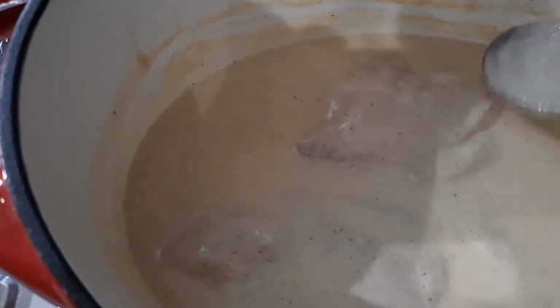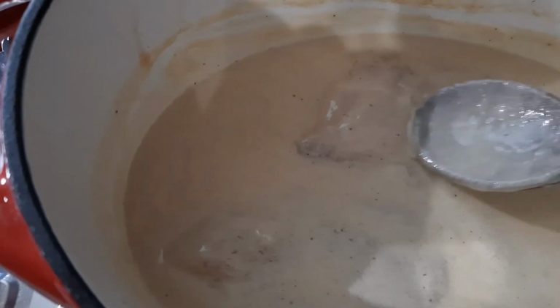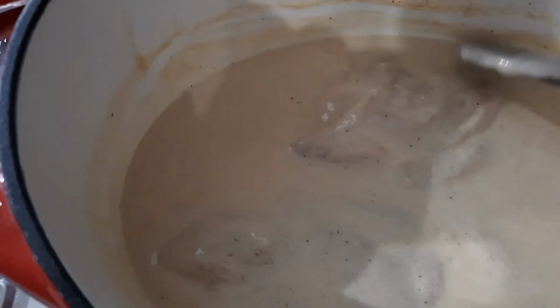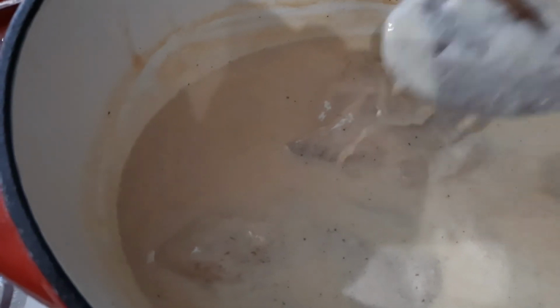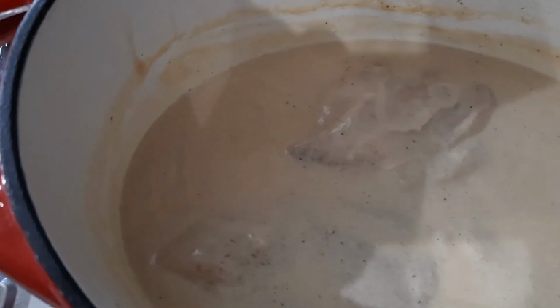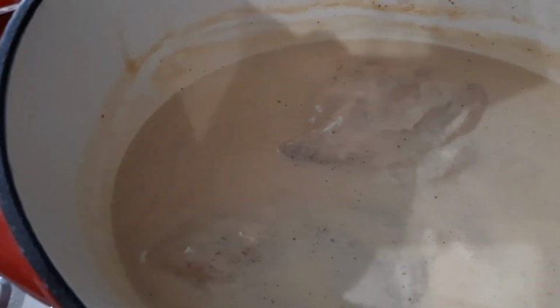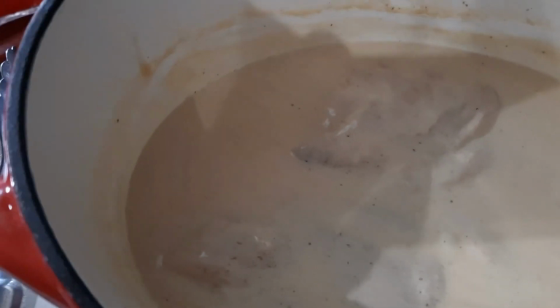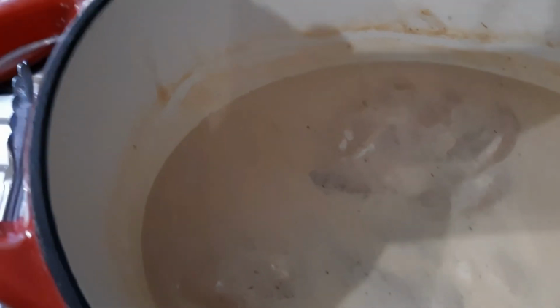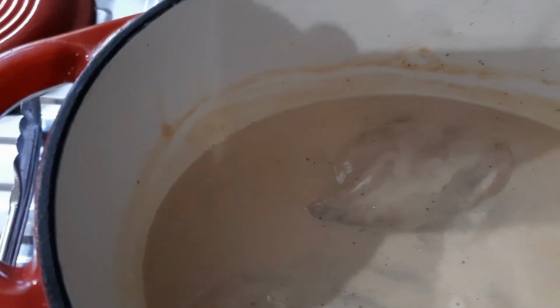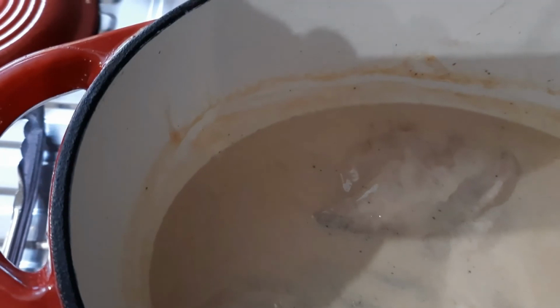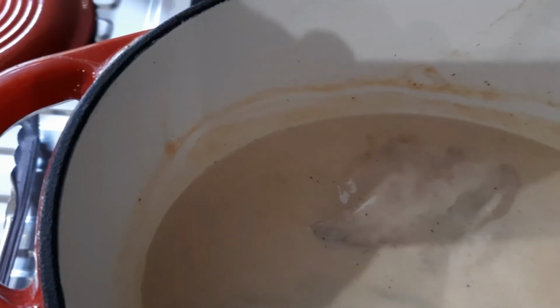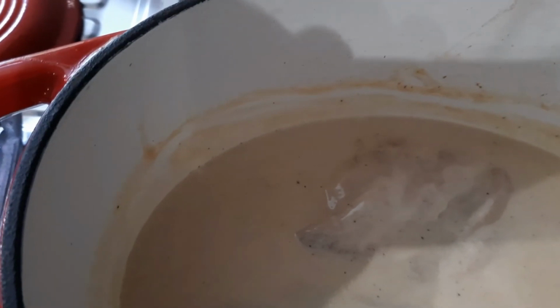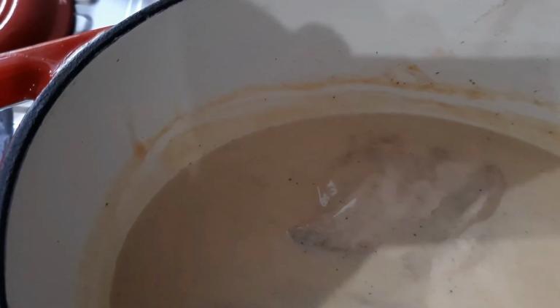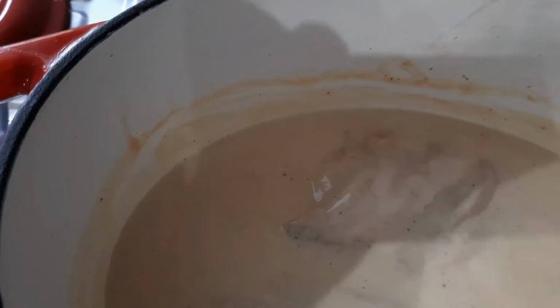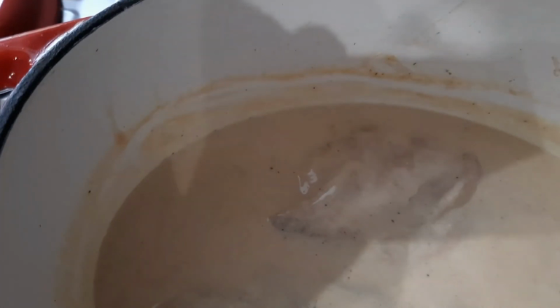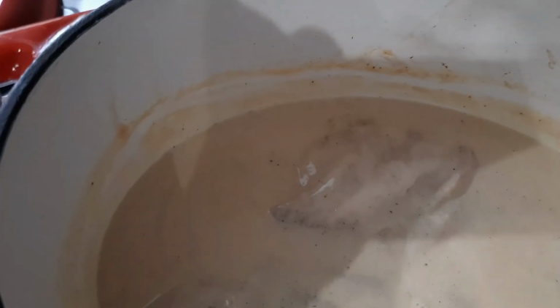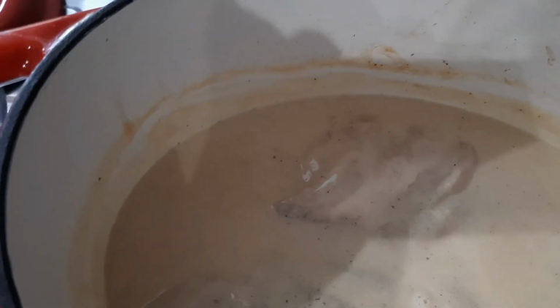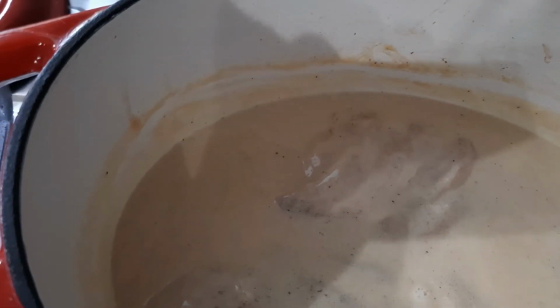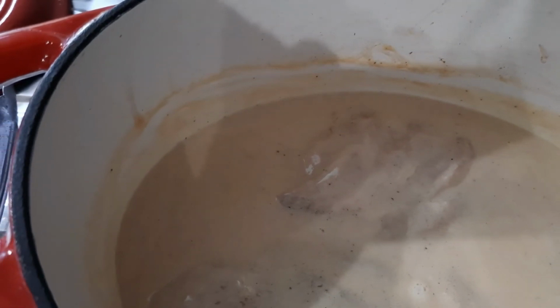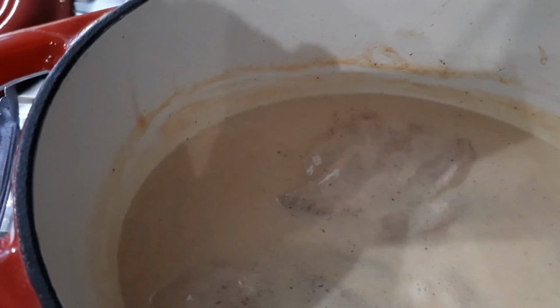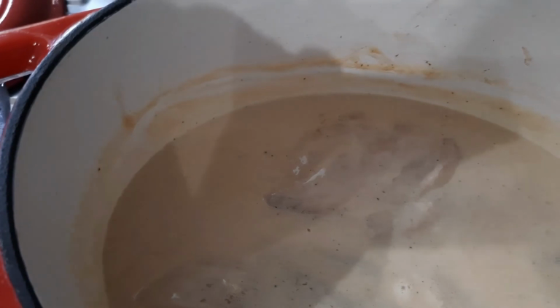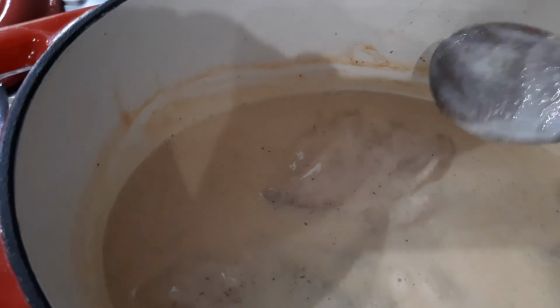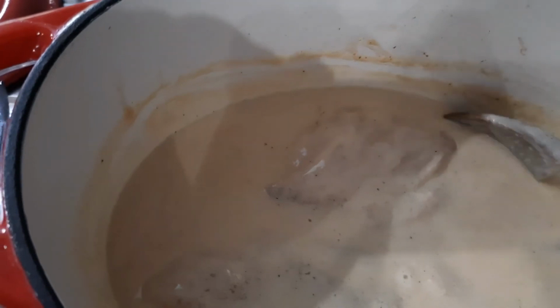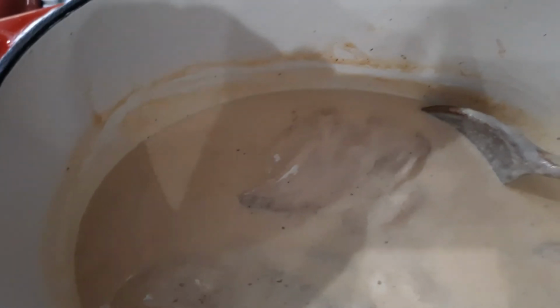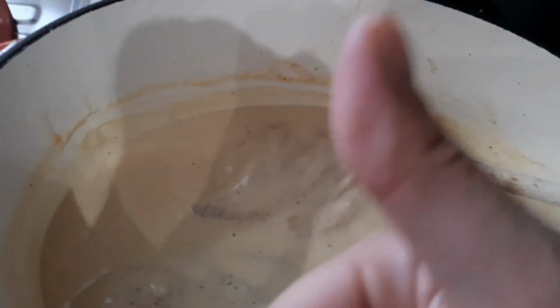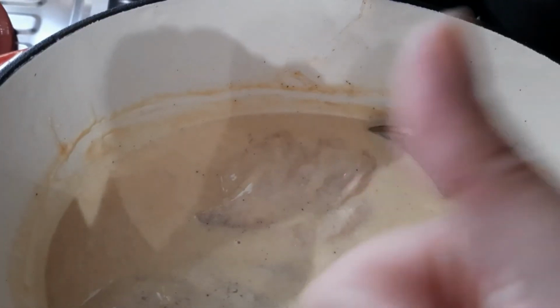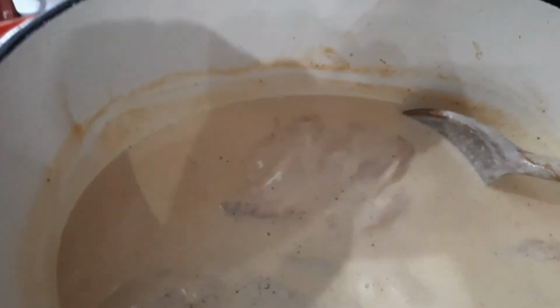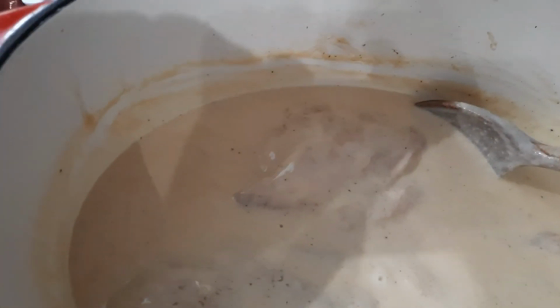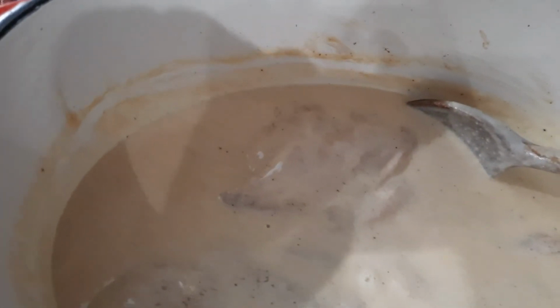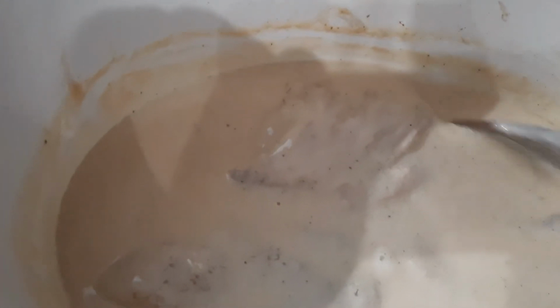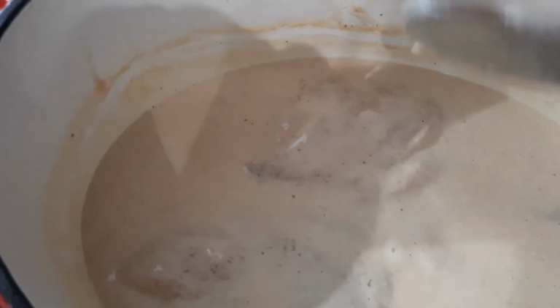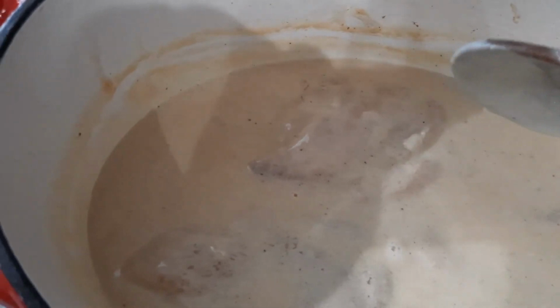Je vais goûter la sauce. Qu'est-ce que c'est bon. Trop trop bon. Je vous le conseille.